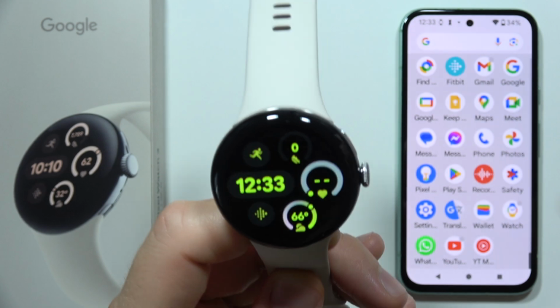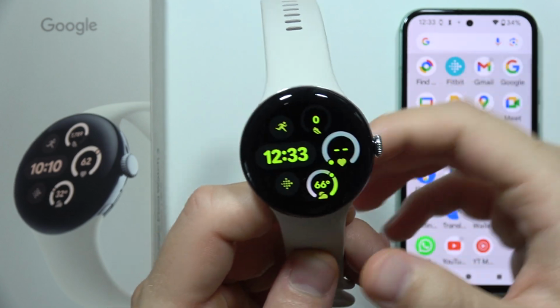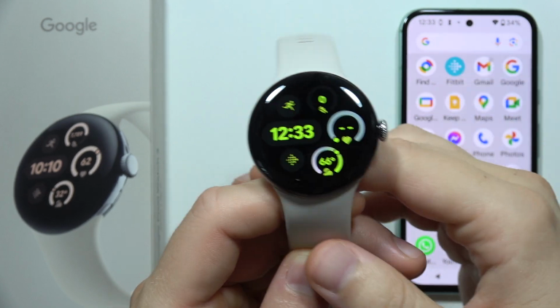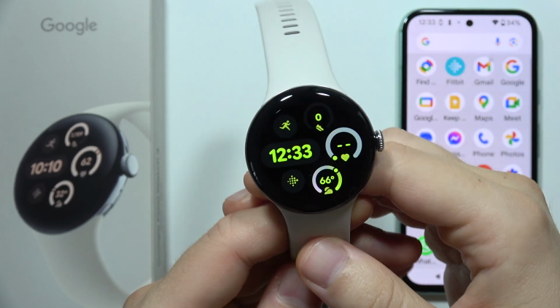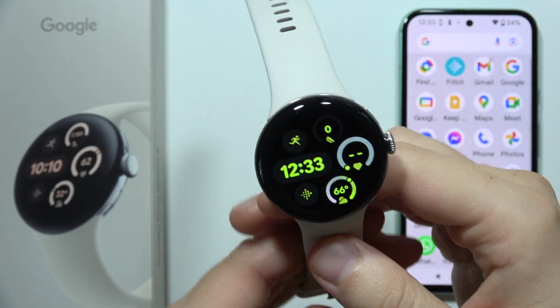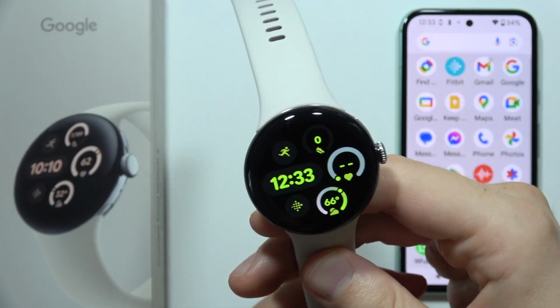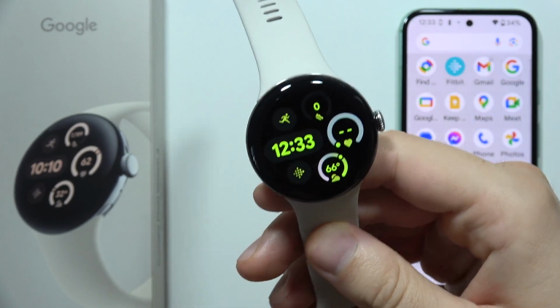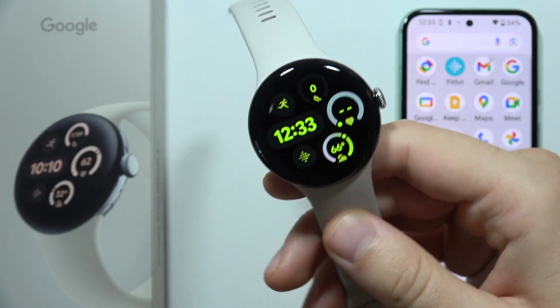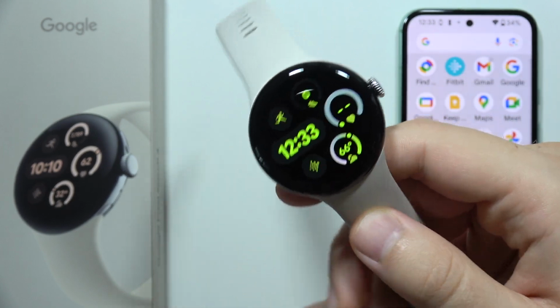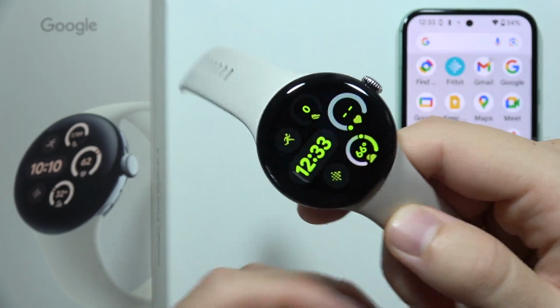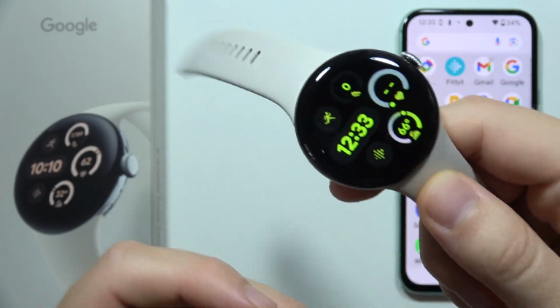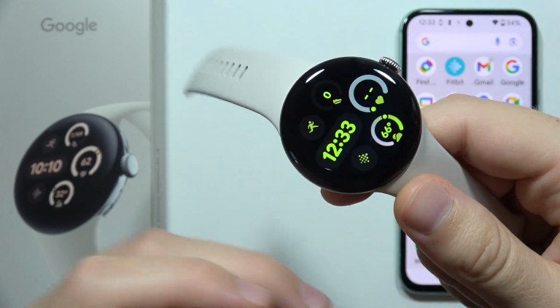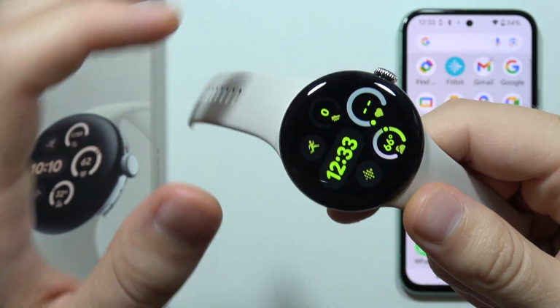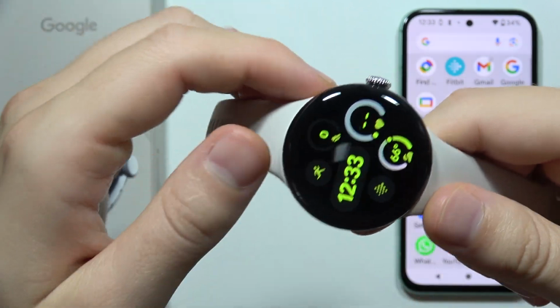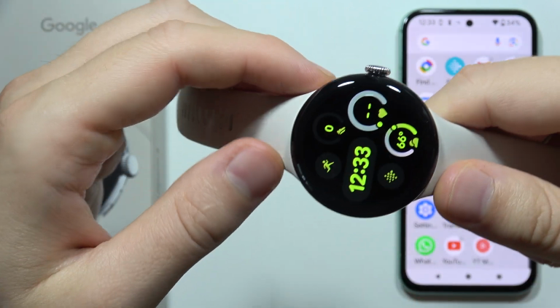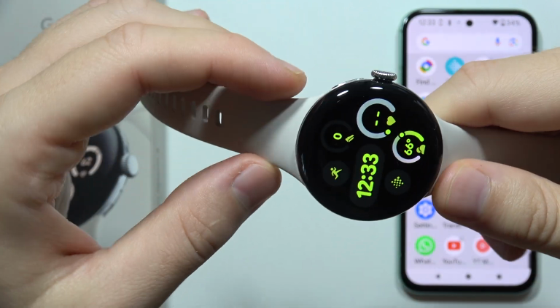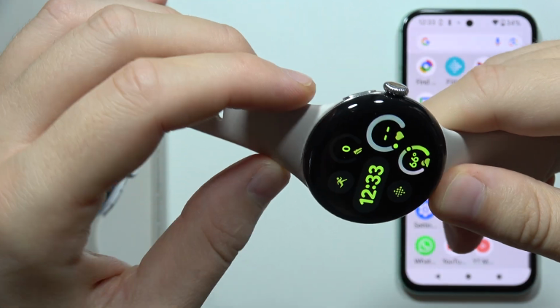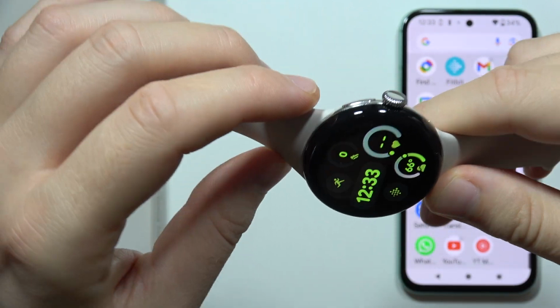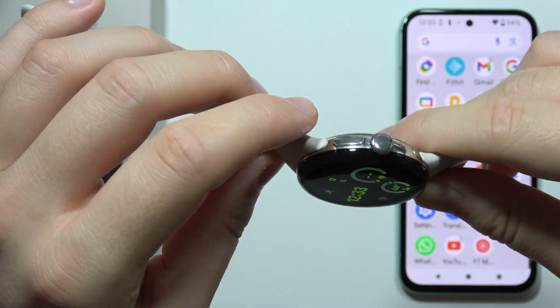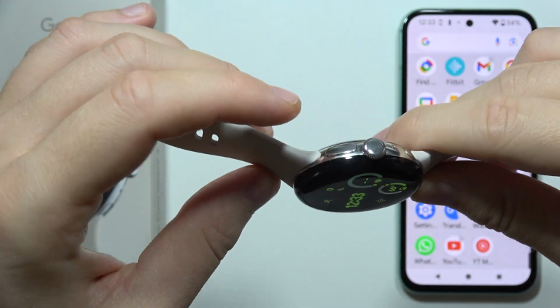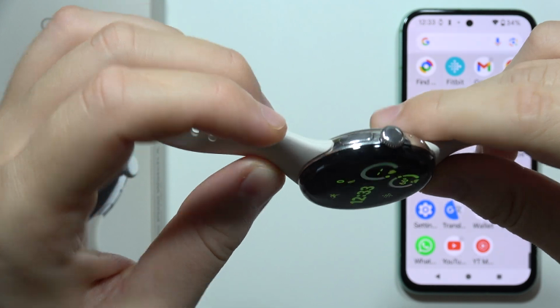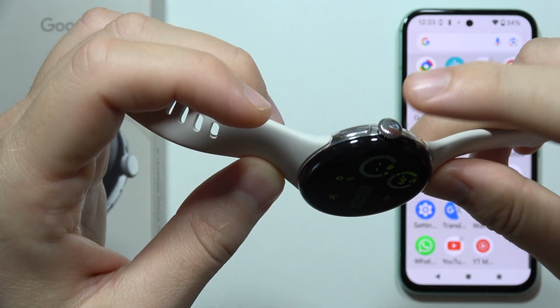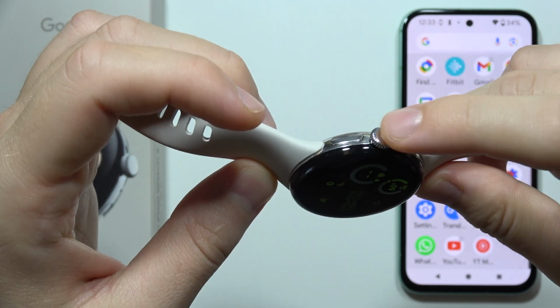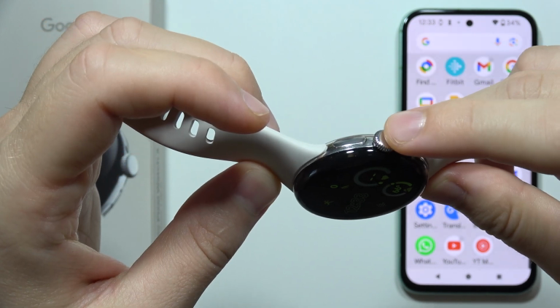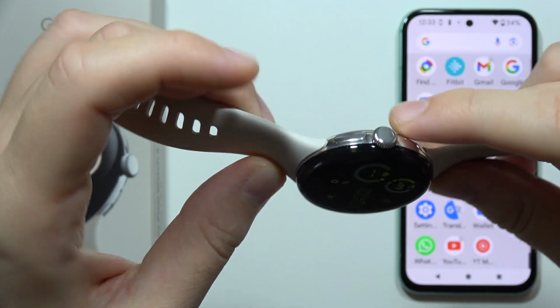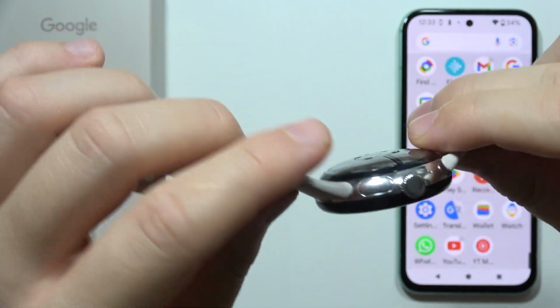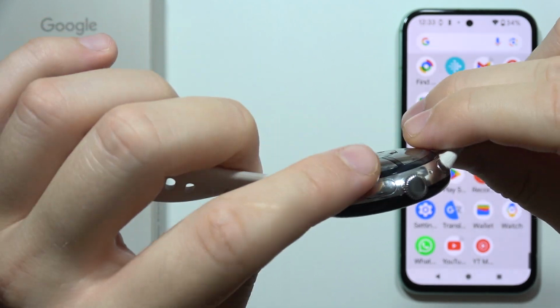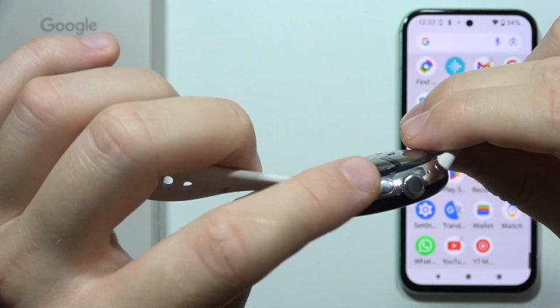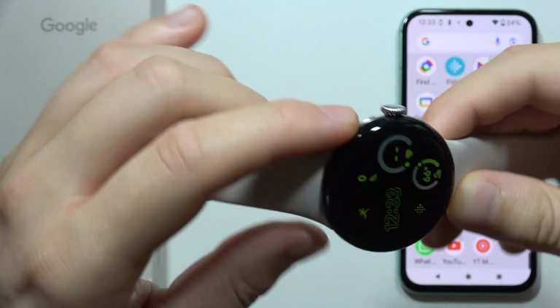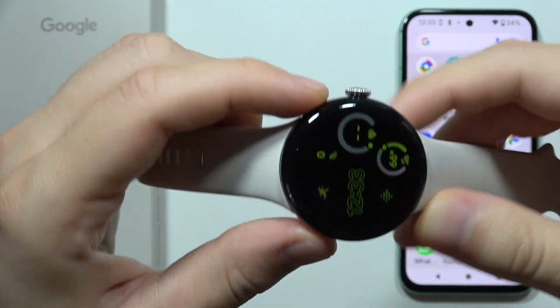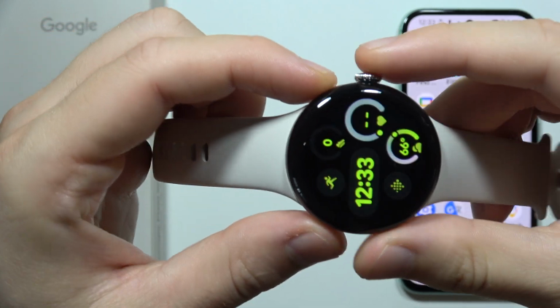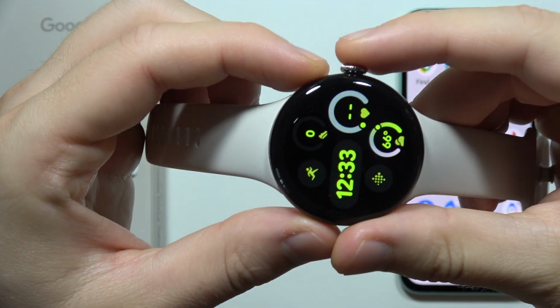To take screenshots on Google Pixel Watch 3, all you have to do is just use a two-button combination, like on a smartphone — the crown control button and the side button. Take a look.